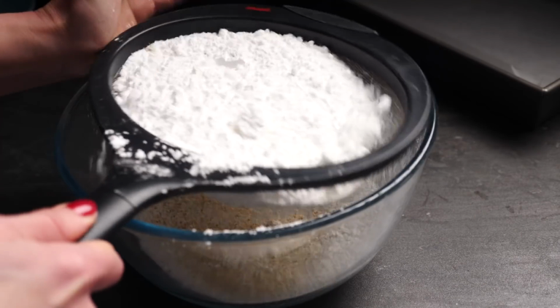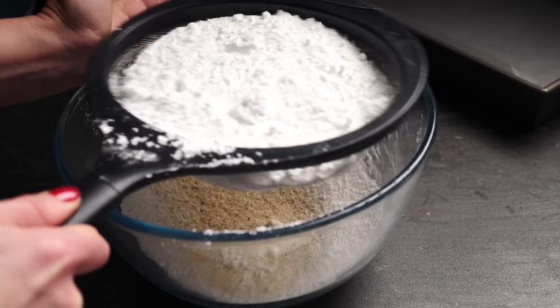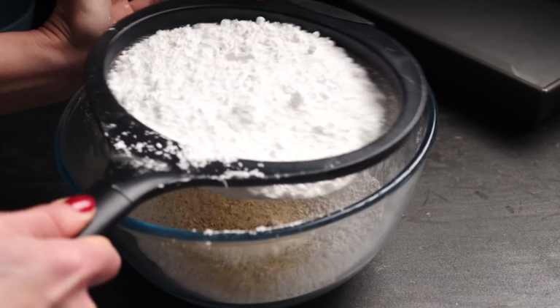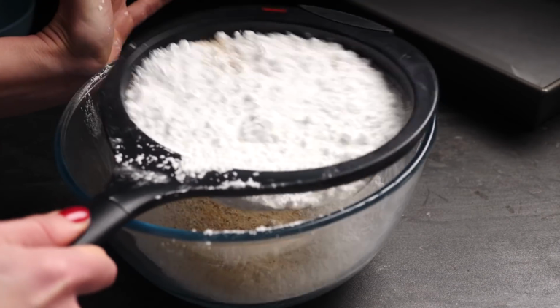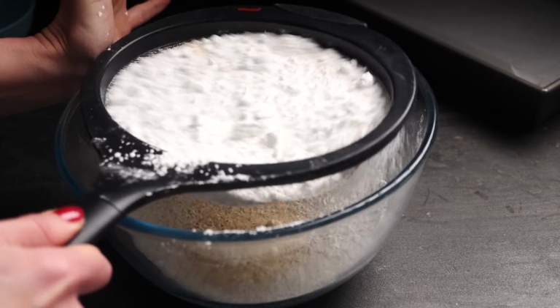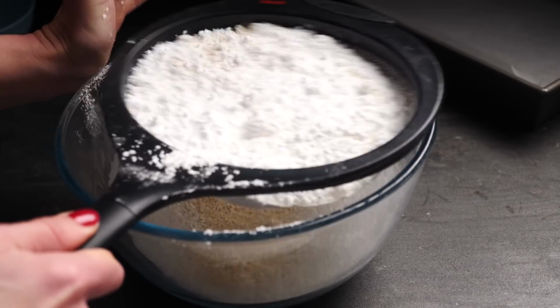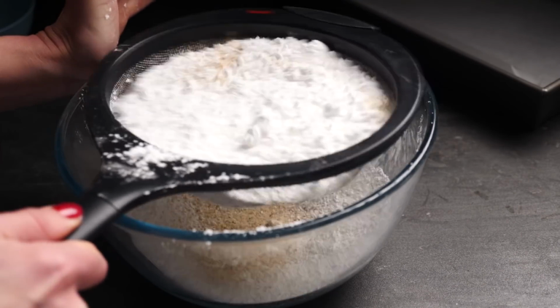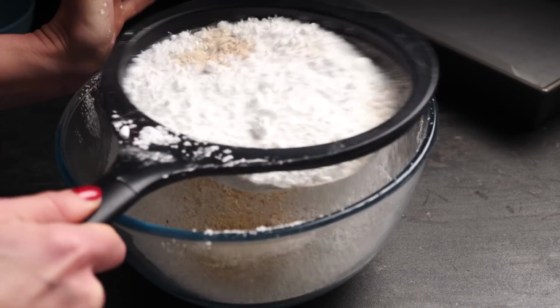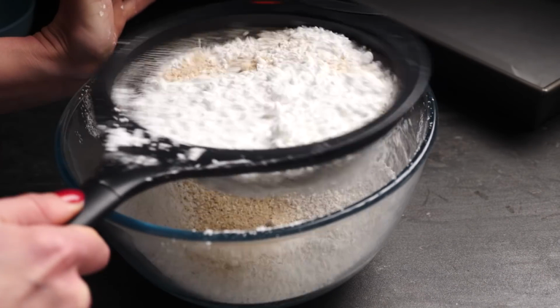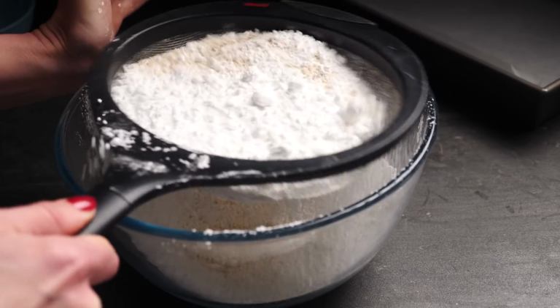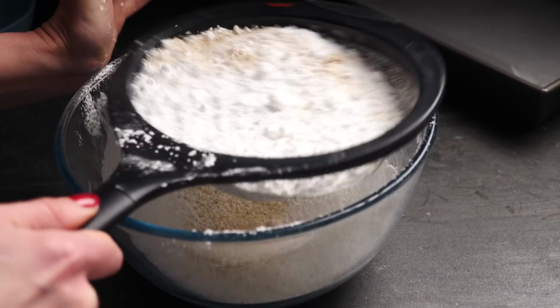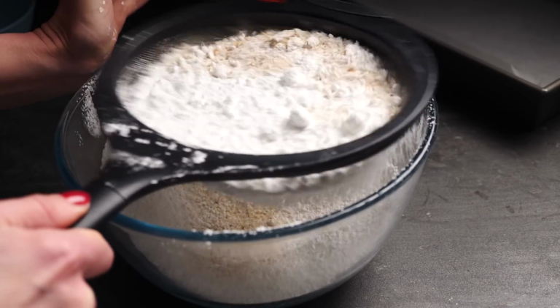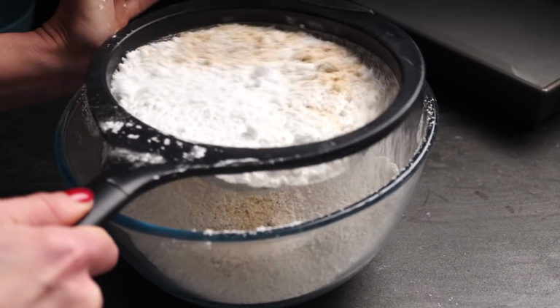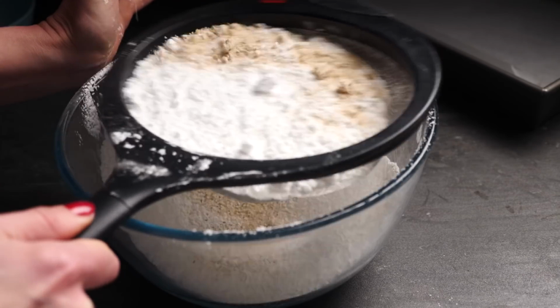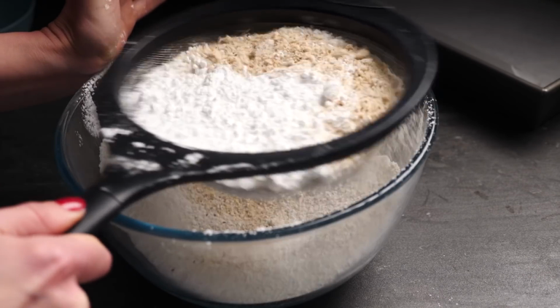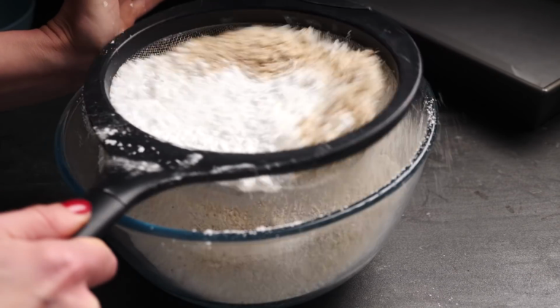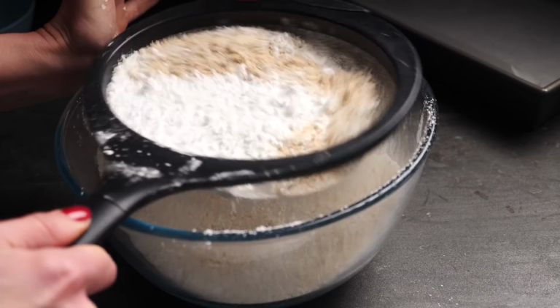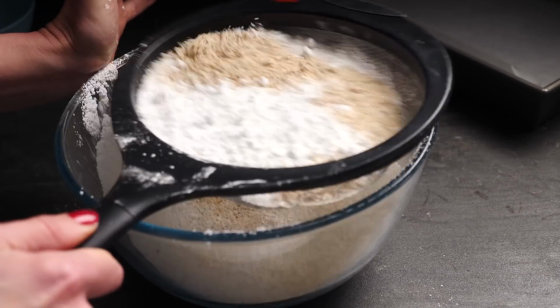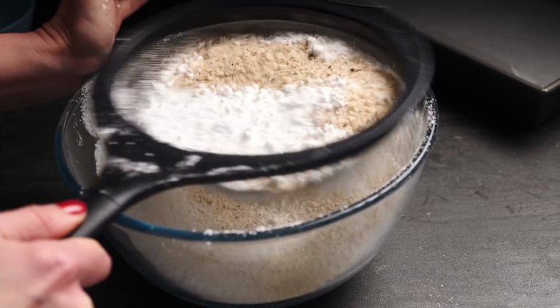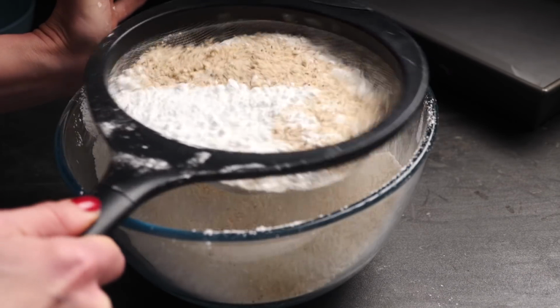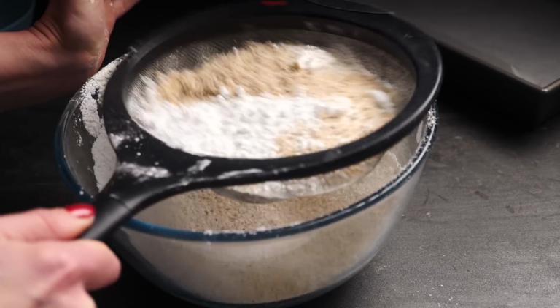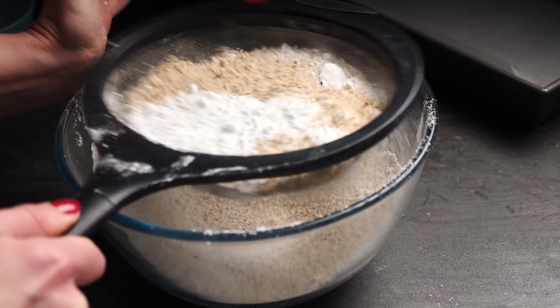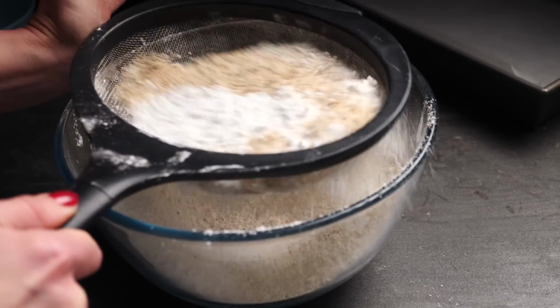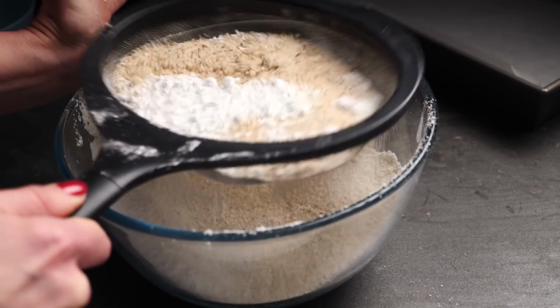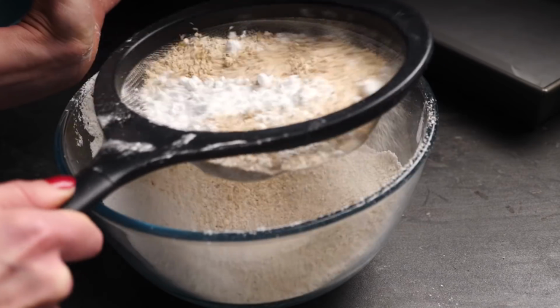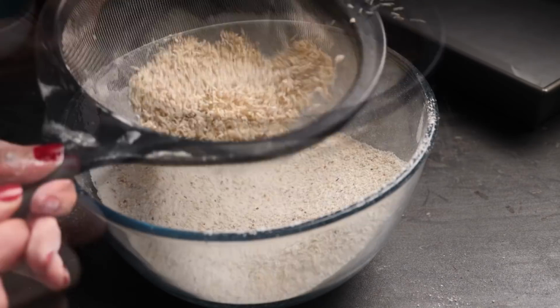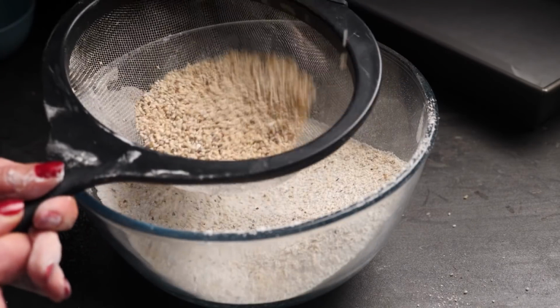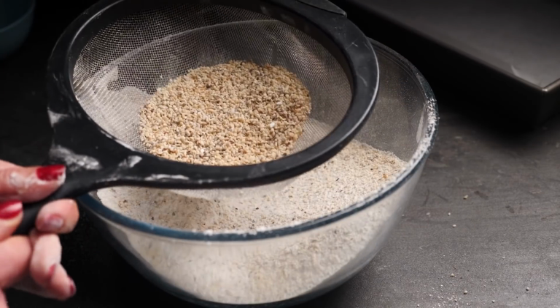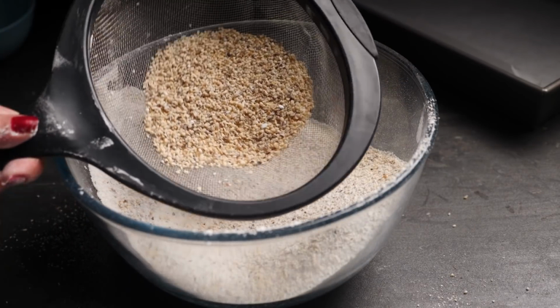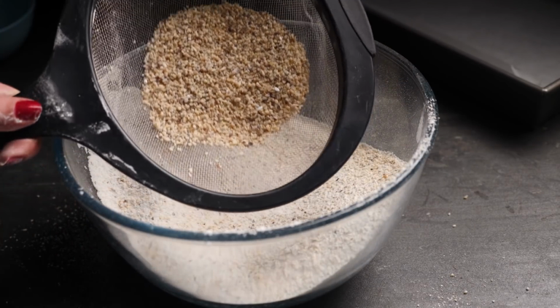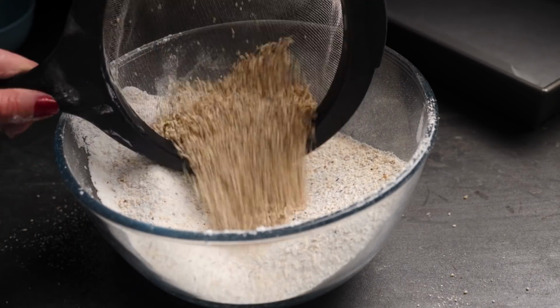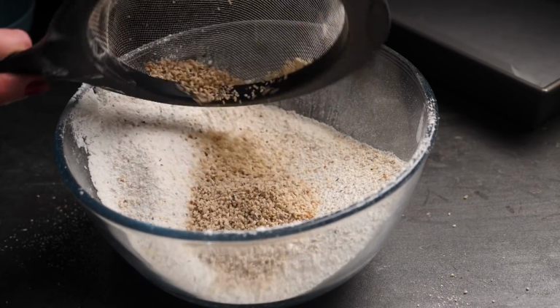Moving on to the dacquoise. Sift together the hazelnut meal and icing sugar using a coarse sieve — this is just to aerate it and get rid of any lumps, so if you're left with little bits of hazelnut meal at the end just chuck them in too.